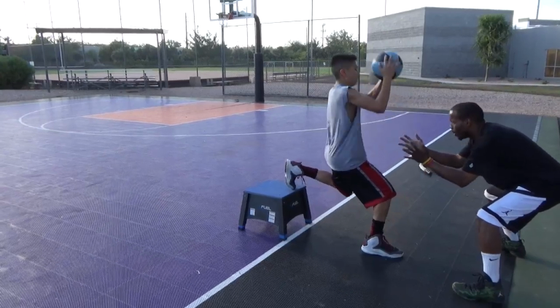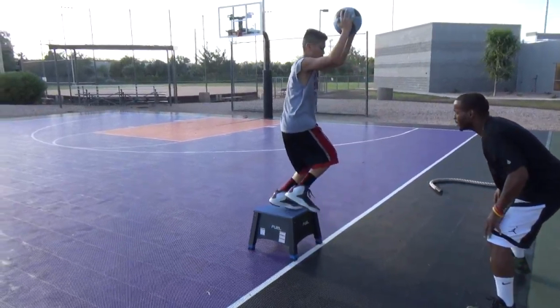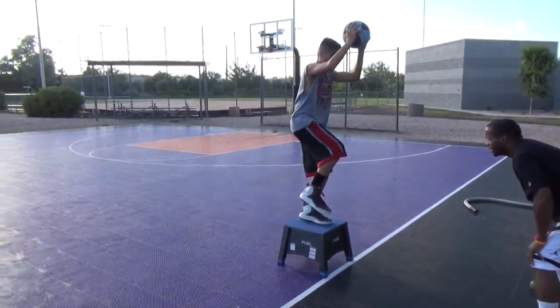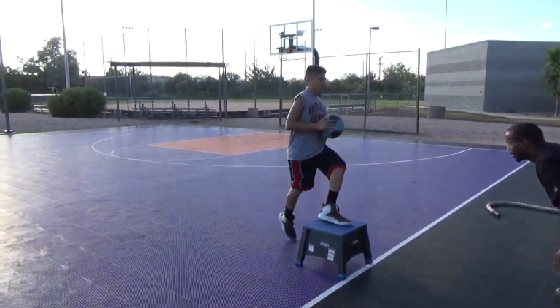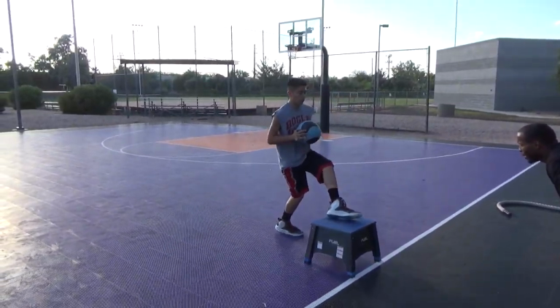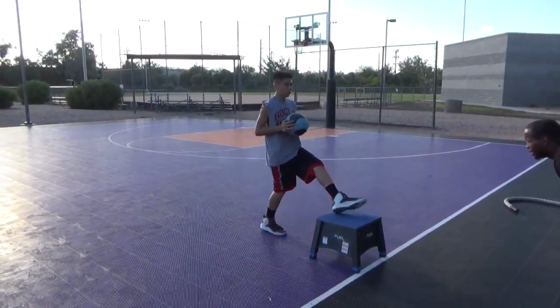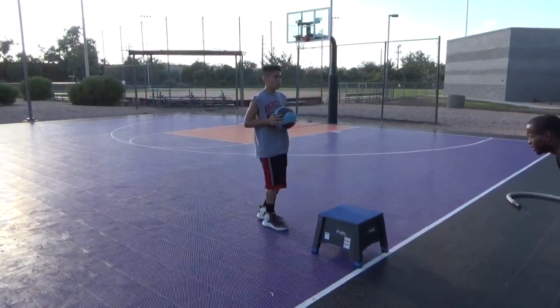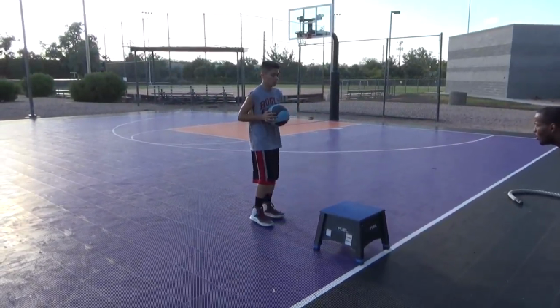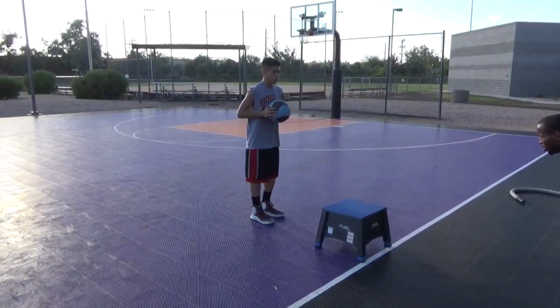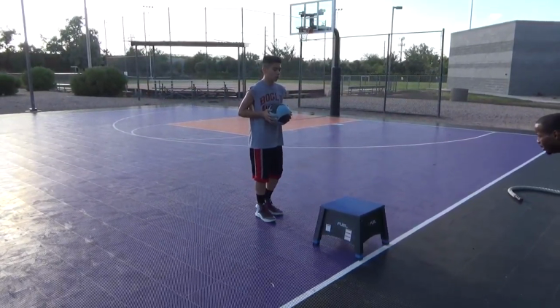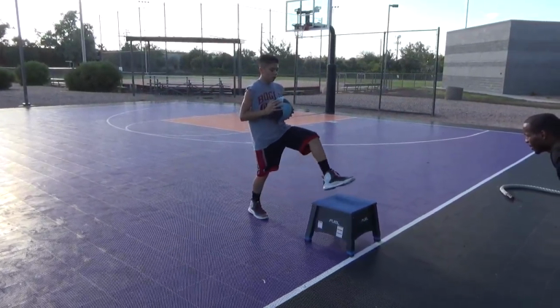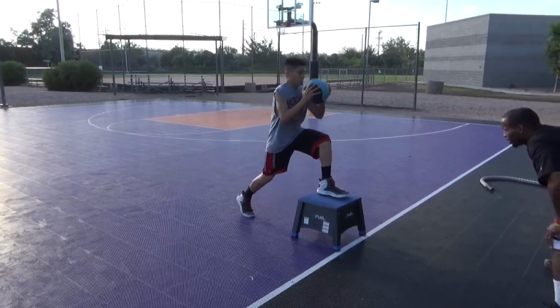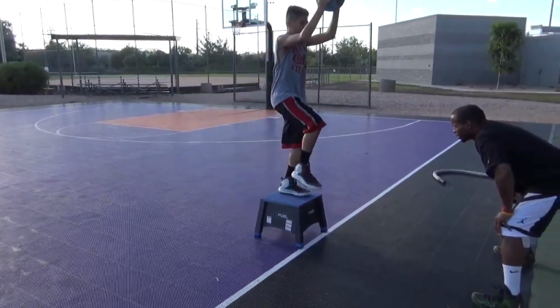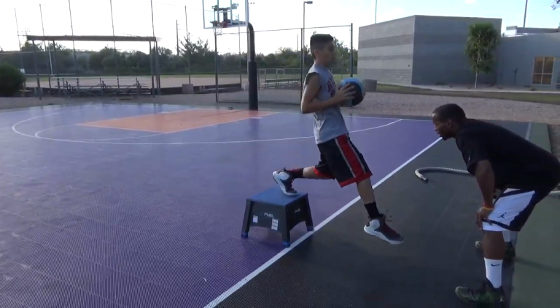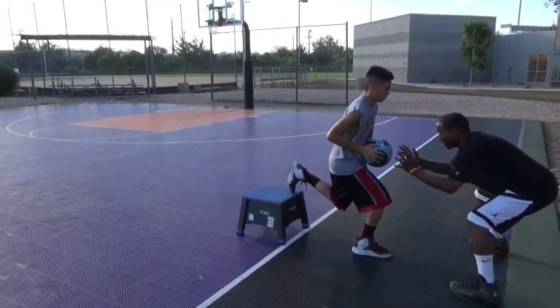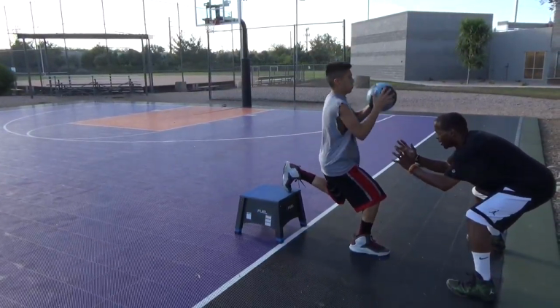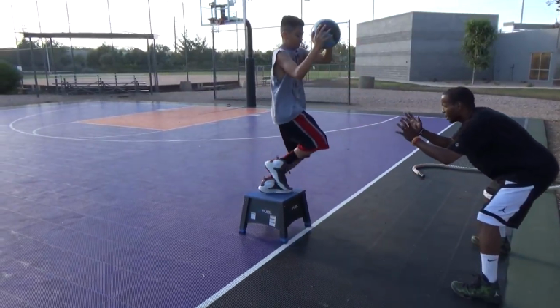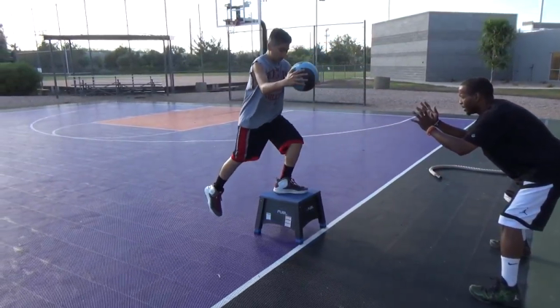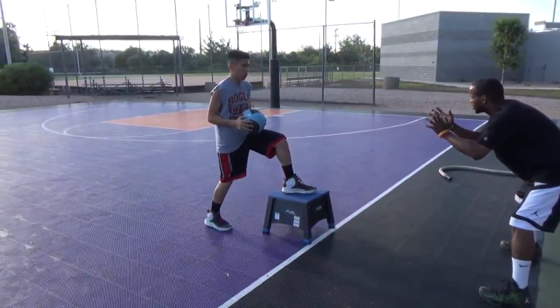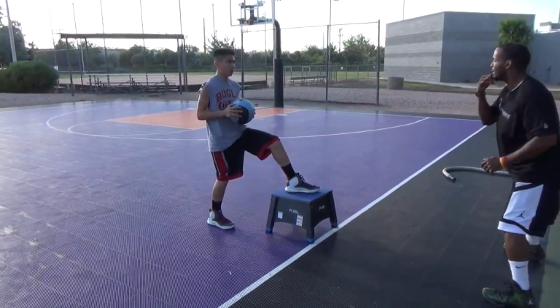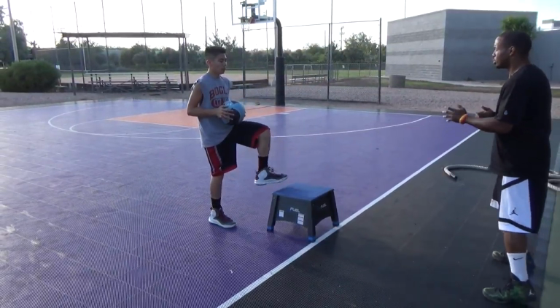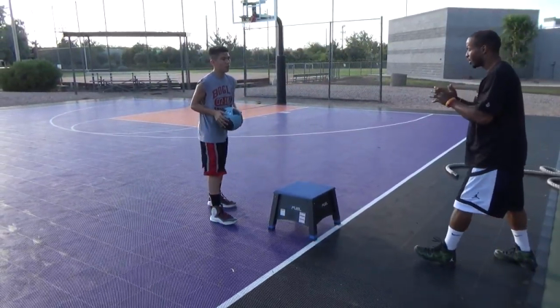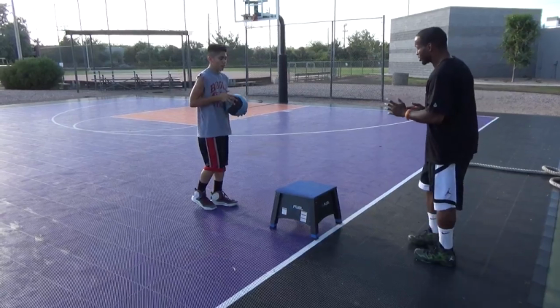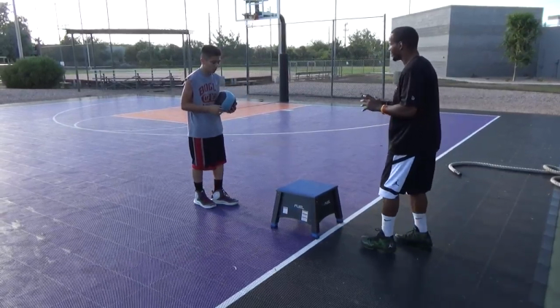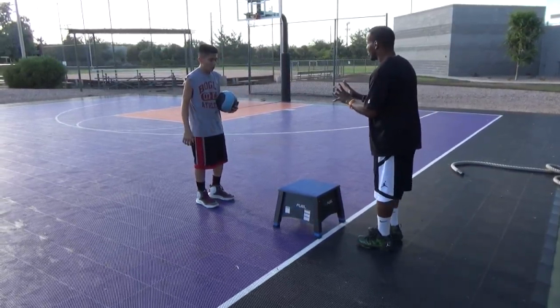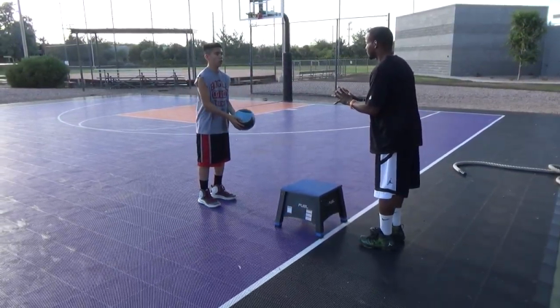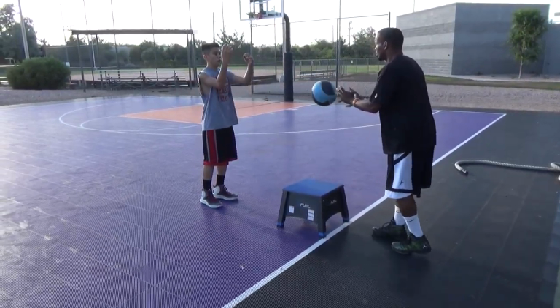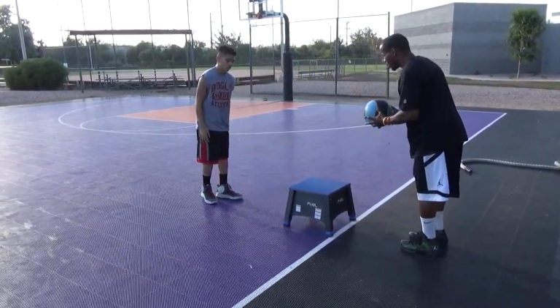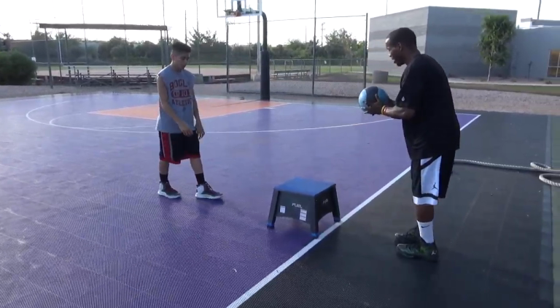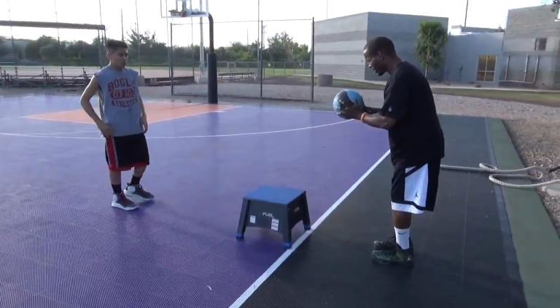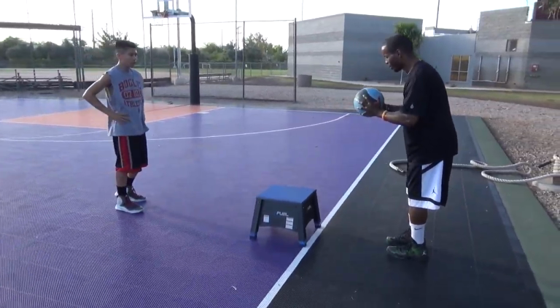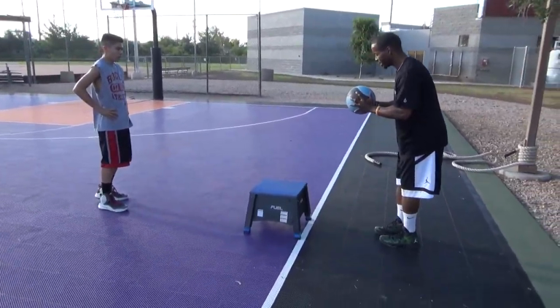Get that ball off your body. Back. Still one. I want you going straight over, straight back. See that ball? Control here. Ball out here. Away from the chest.